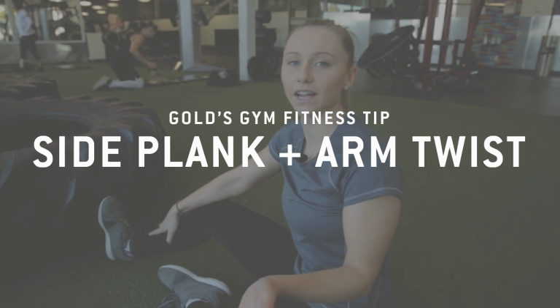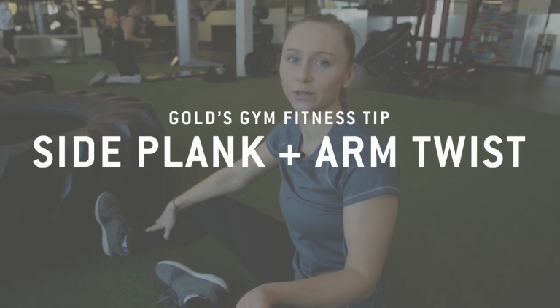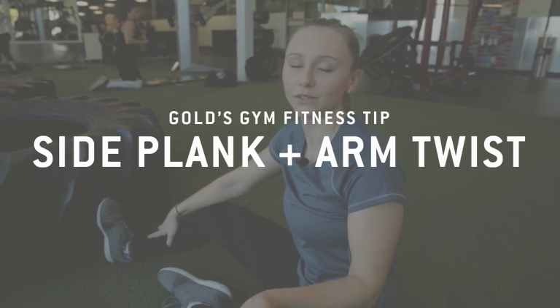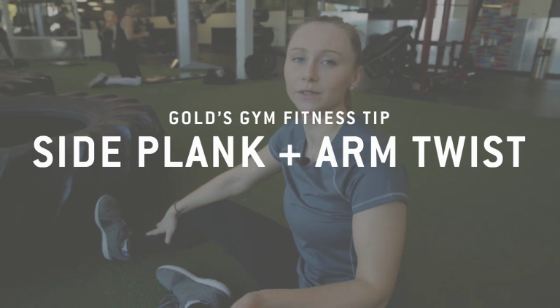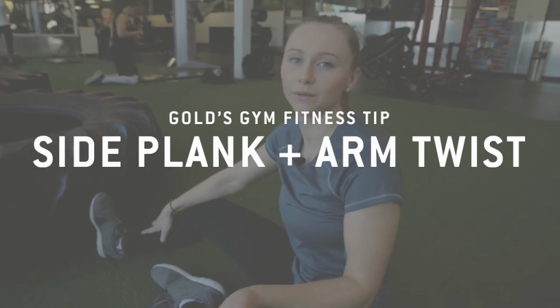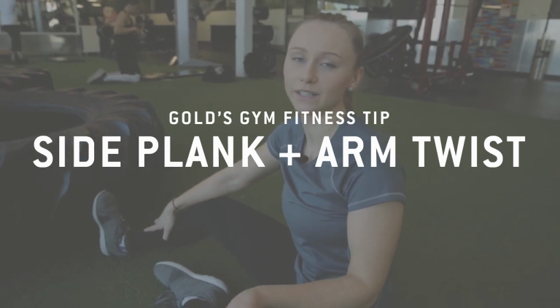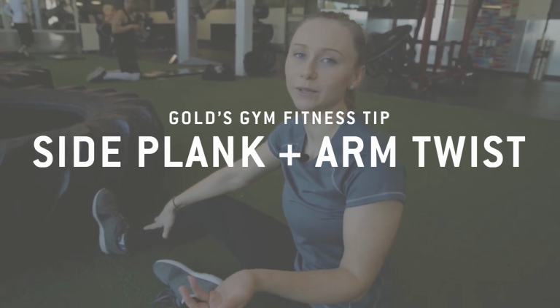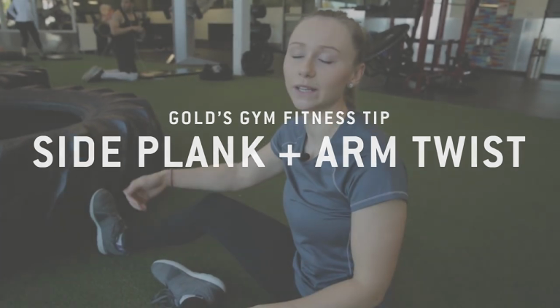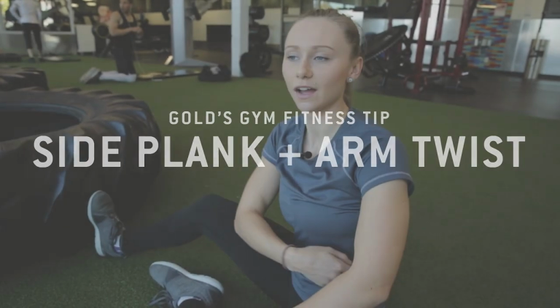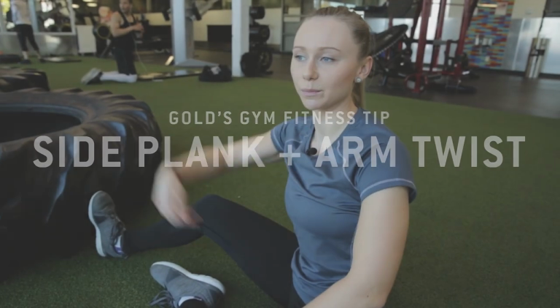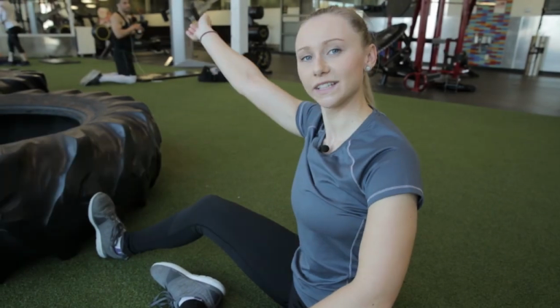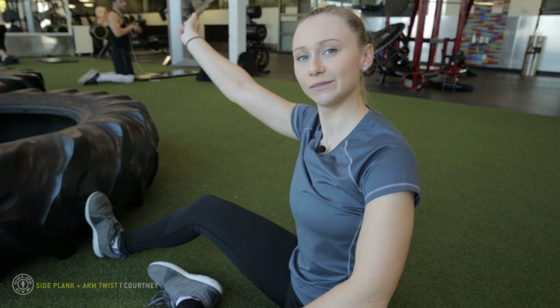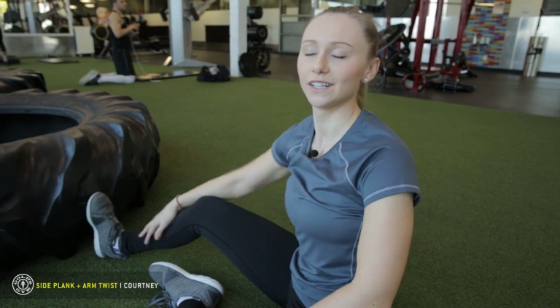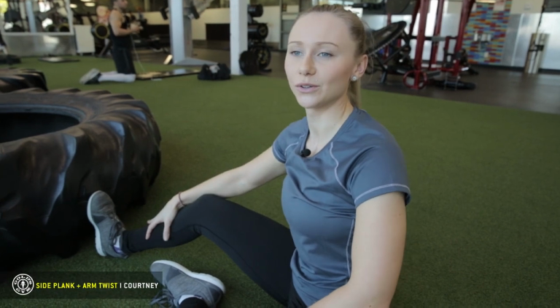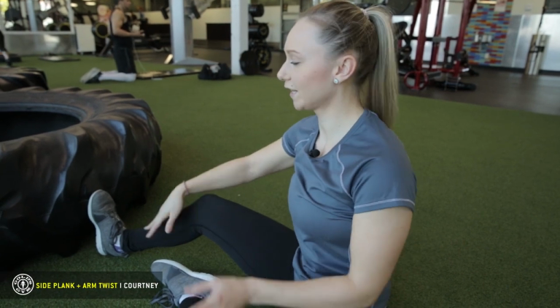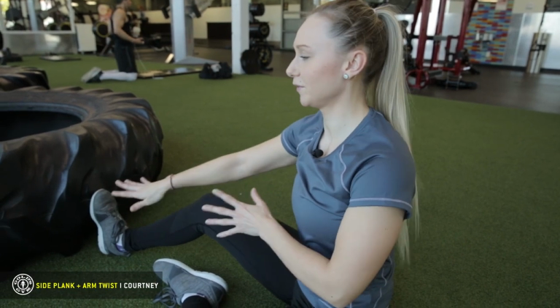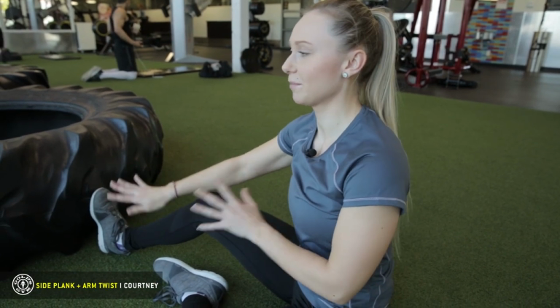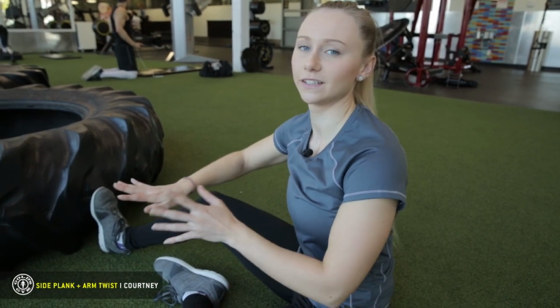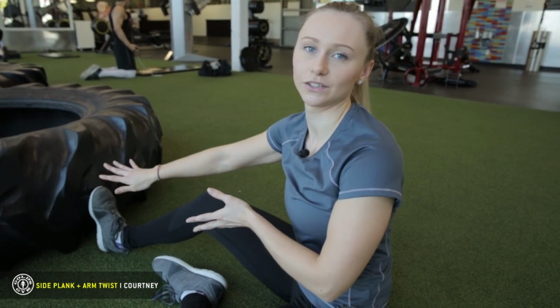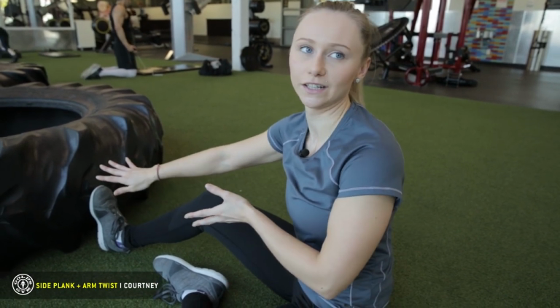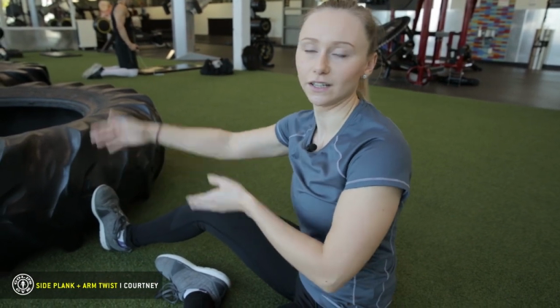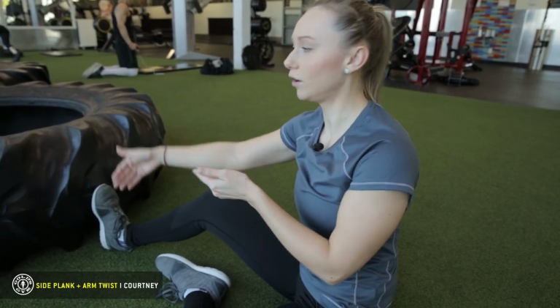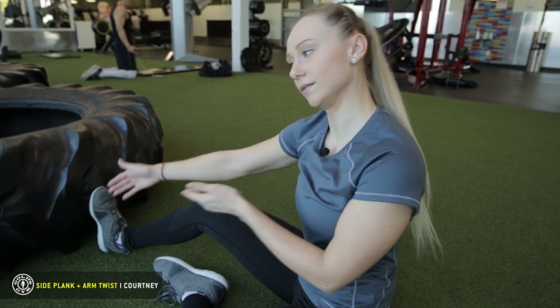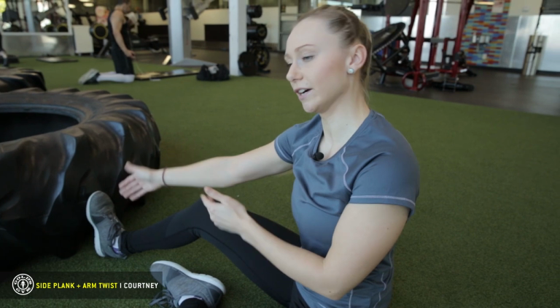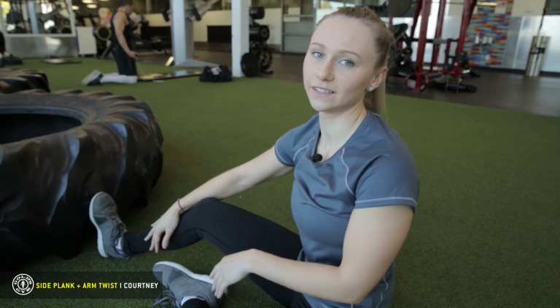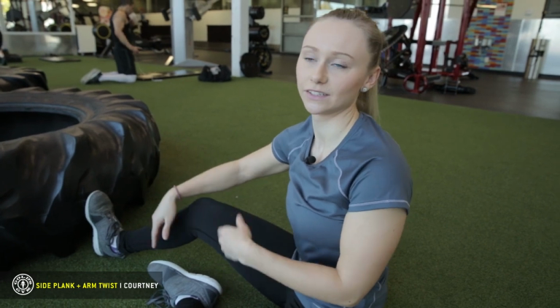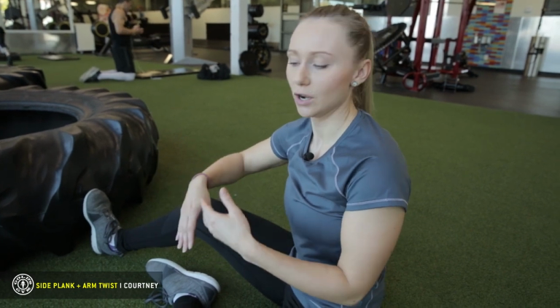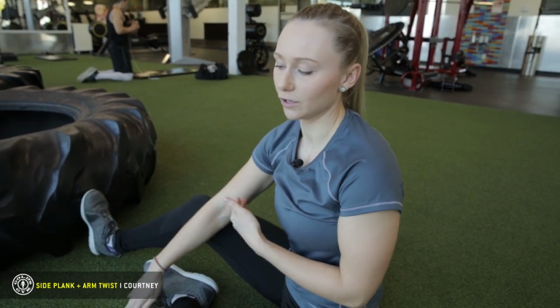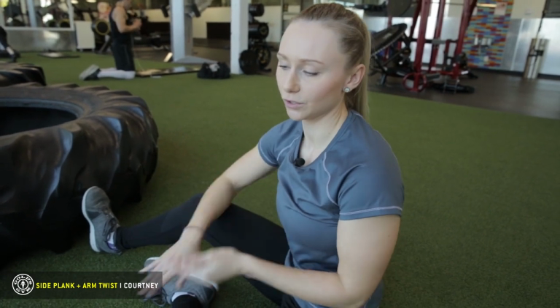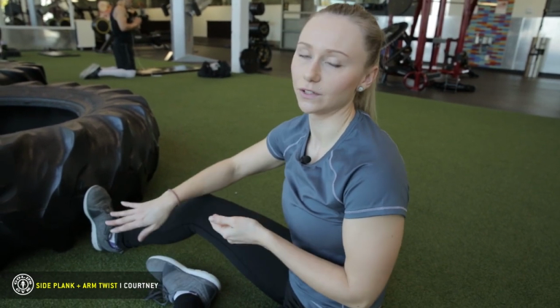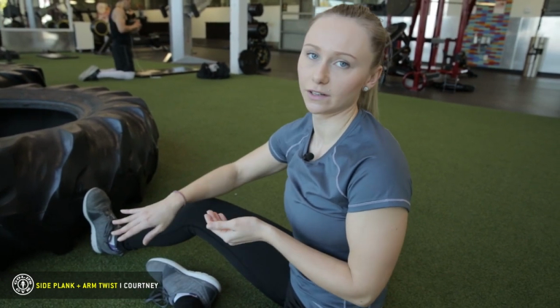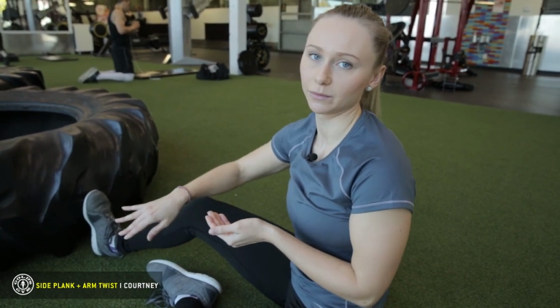Hi, I'm Courtney at Gold's Gym and today we're doing Side Plank with Arm Twist. You want to have your feet up against a sturdy wall or tire in this instance, so if you're on the turf your feet don't slide away from you.